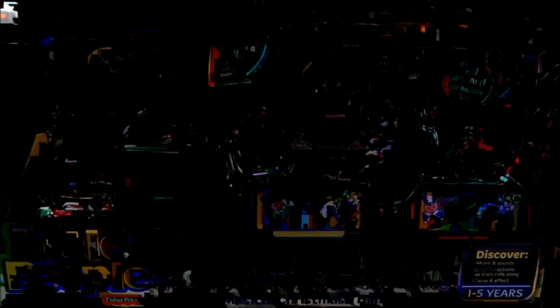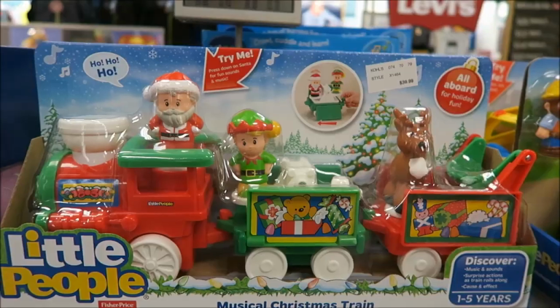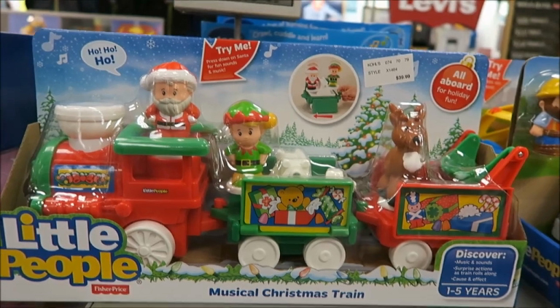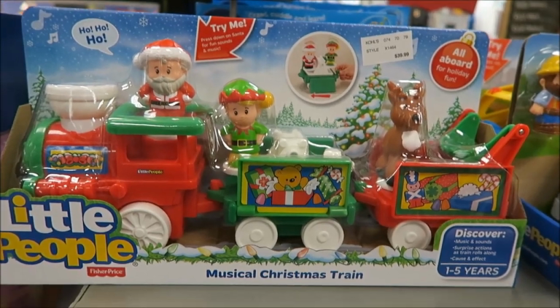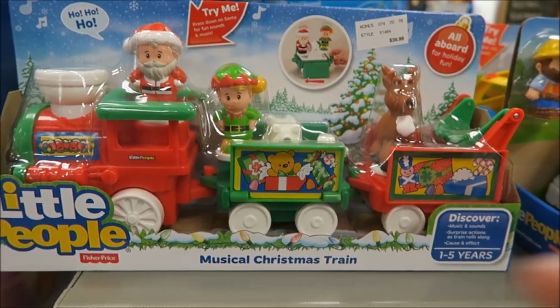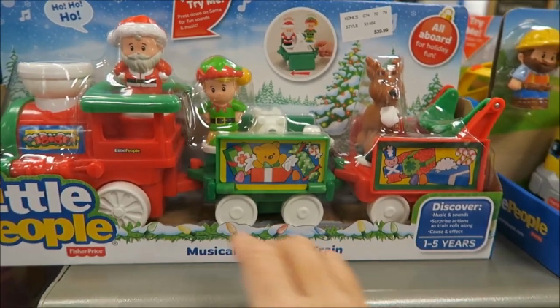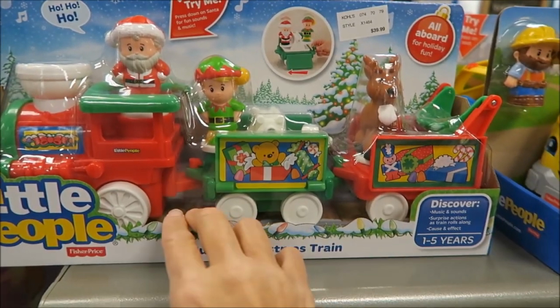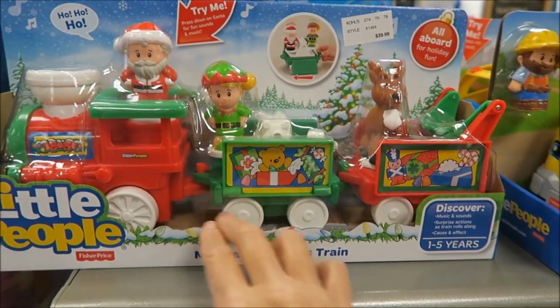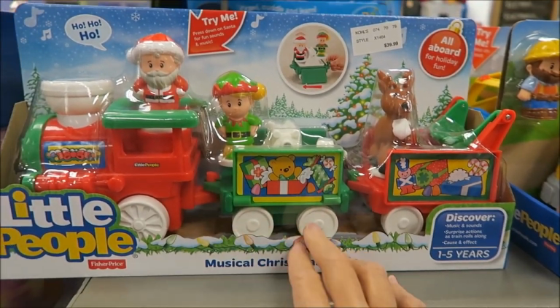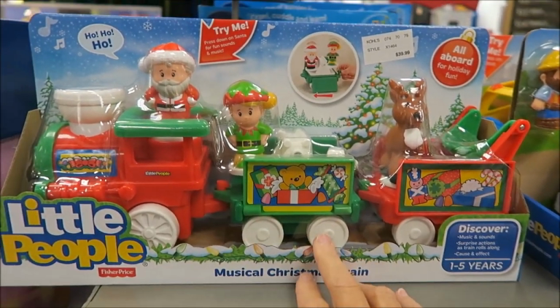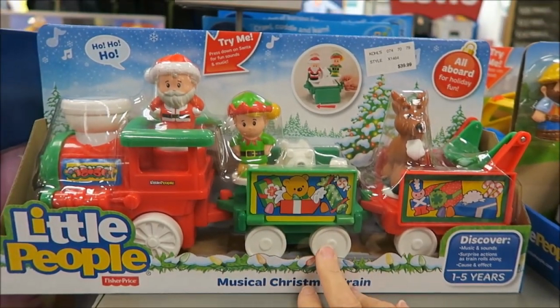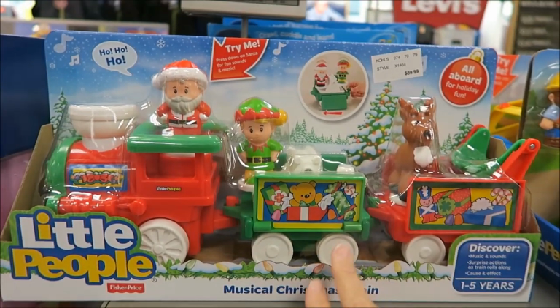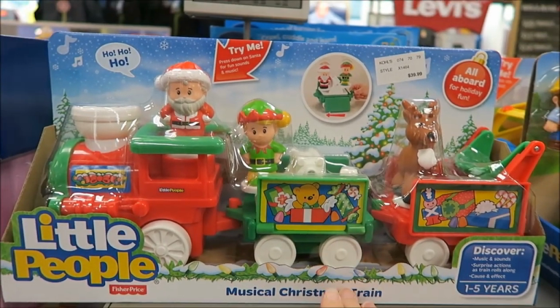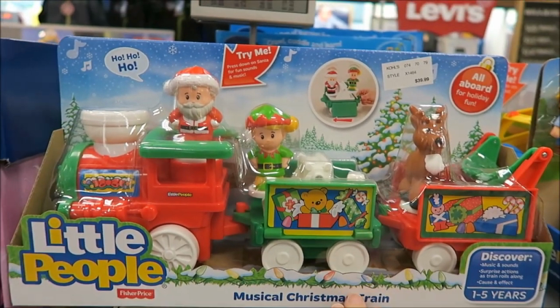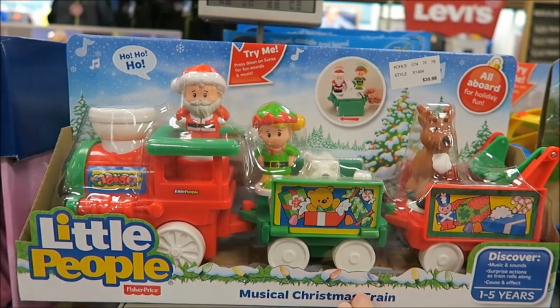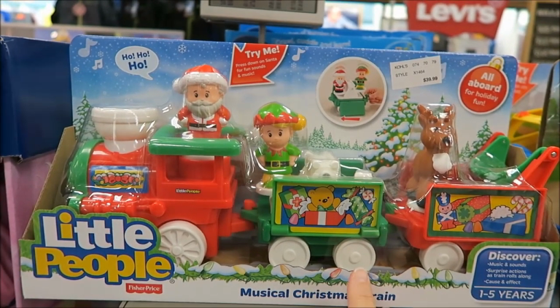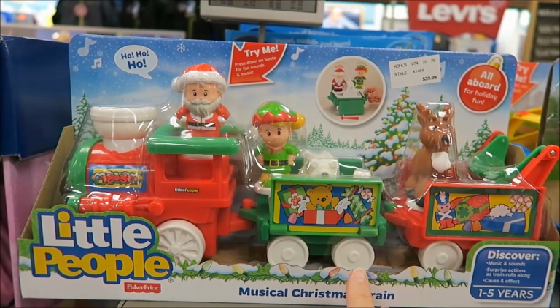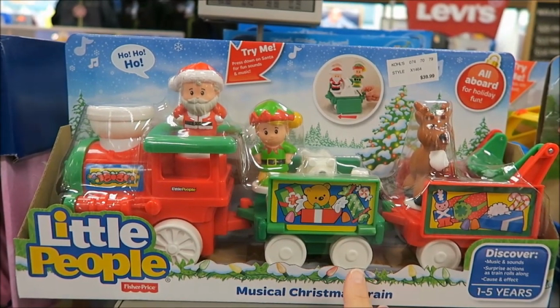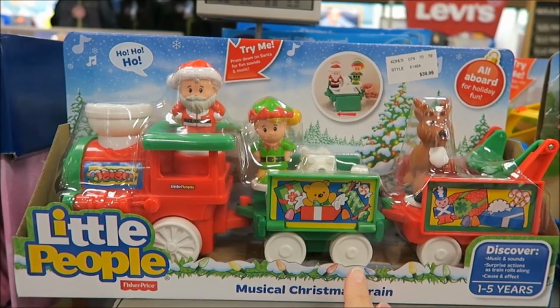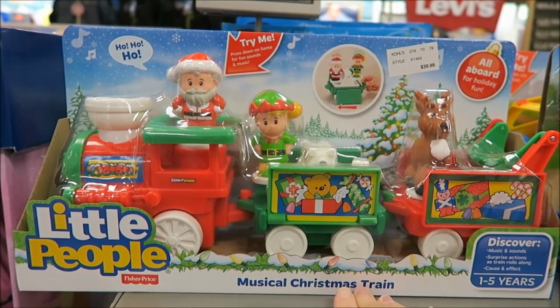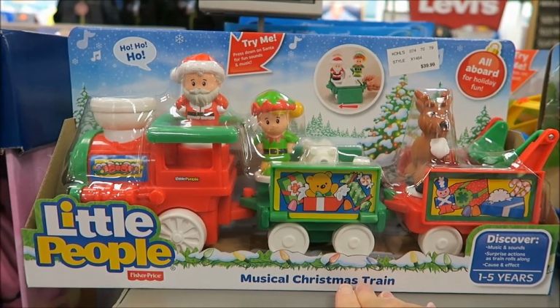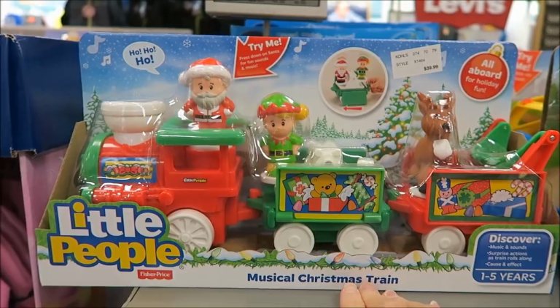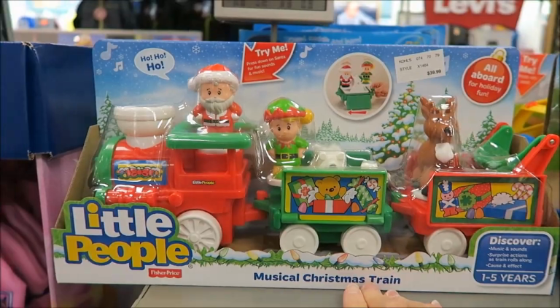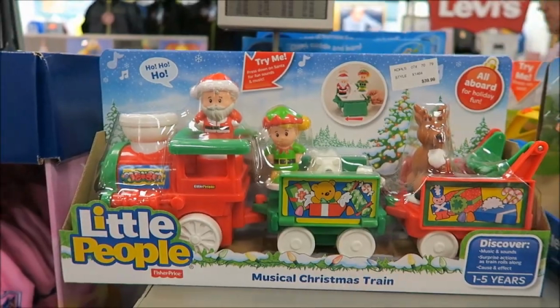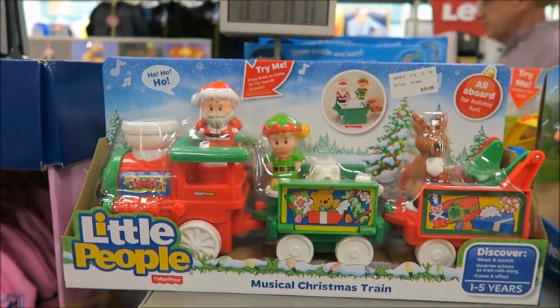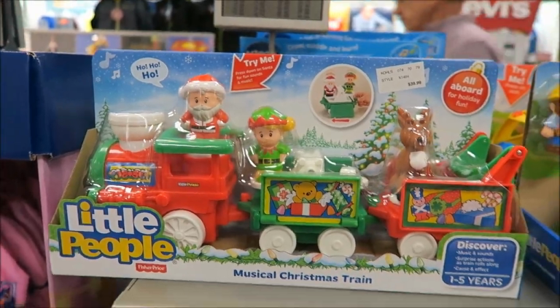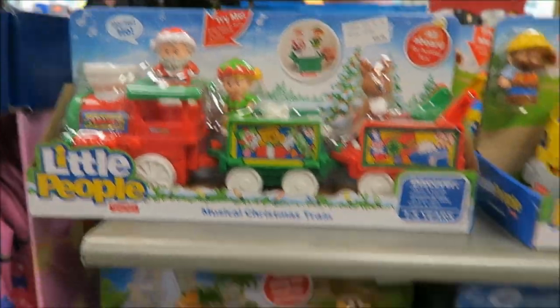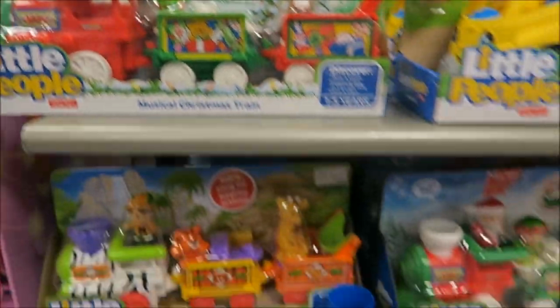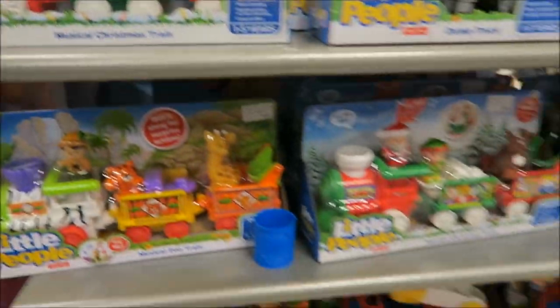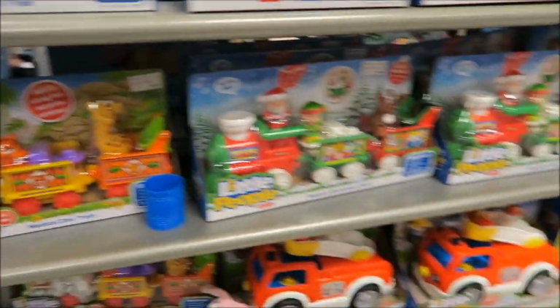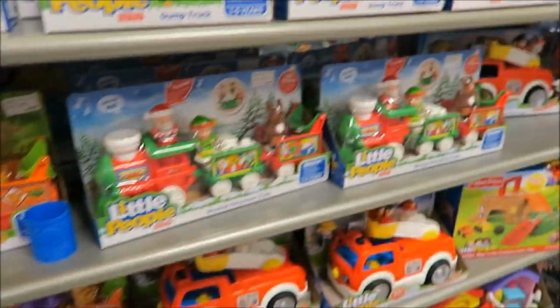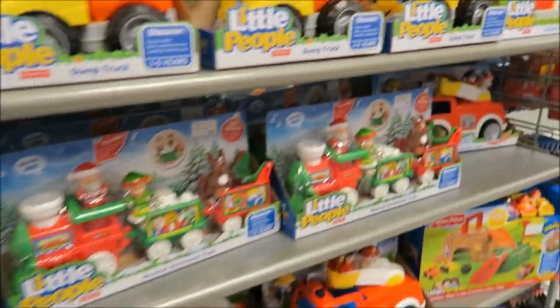They have this little people set that's really cute. I'm not going to get it because it's $30, but it is really cute.